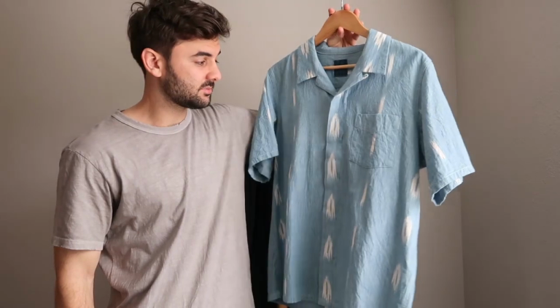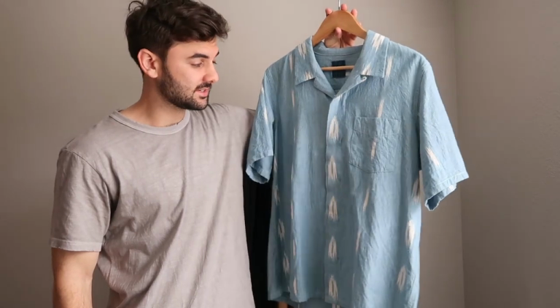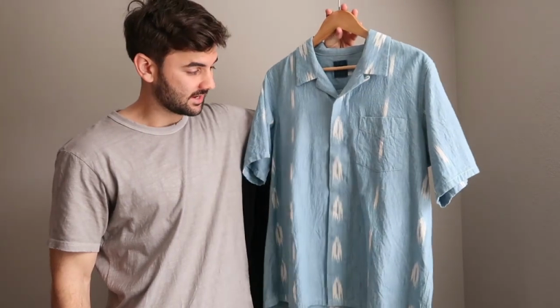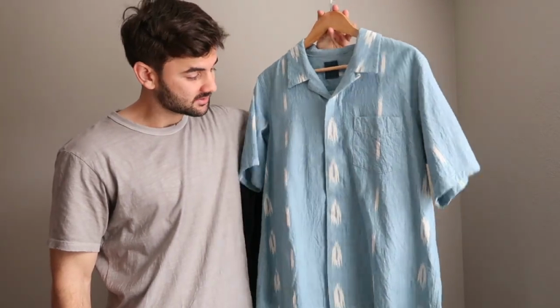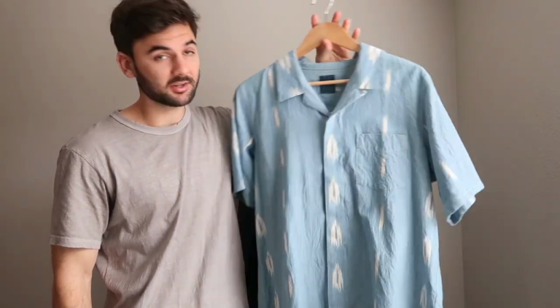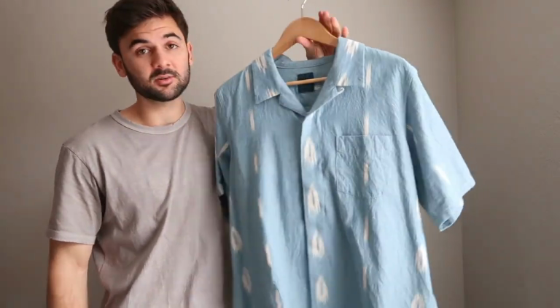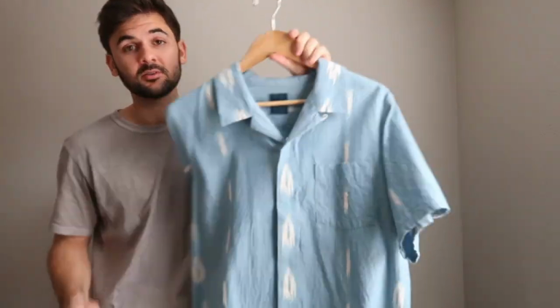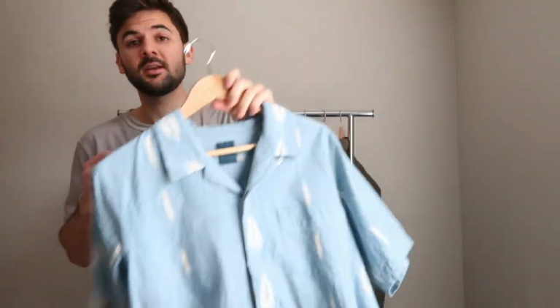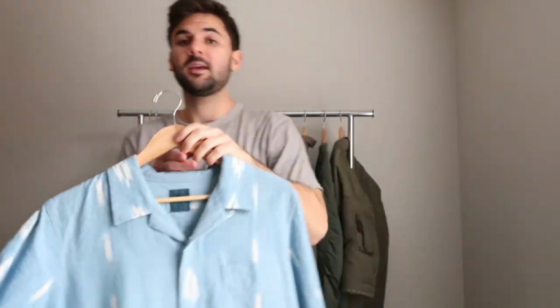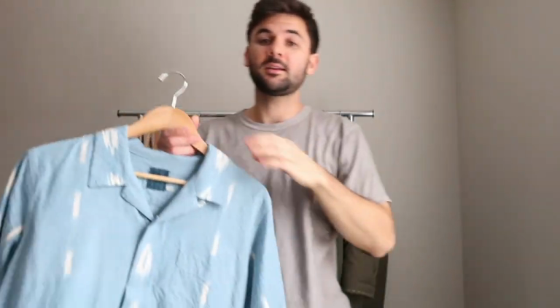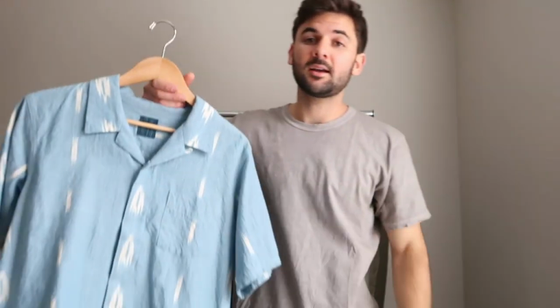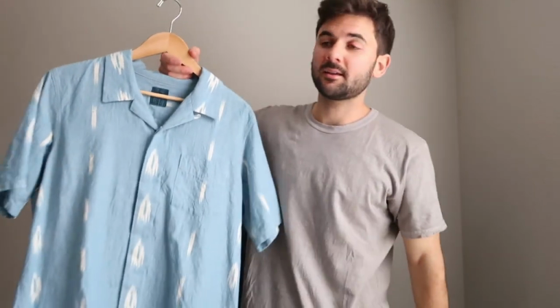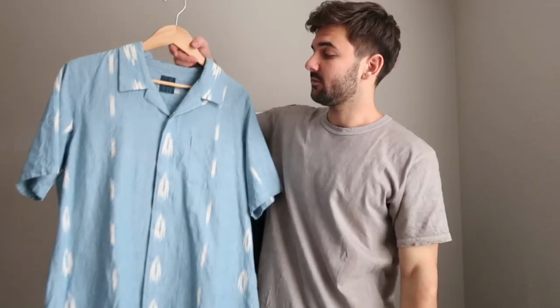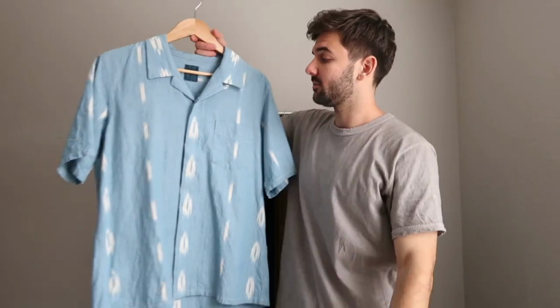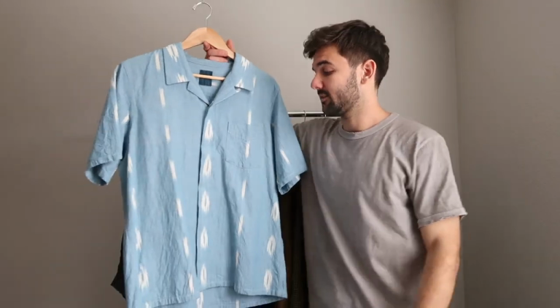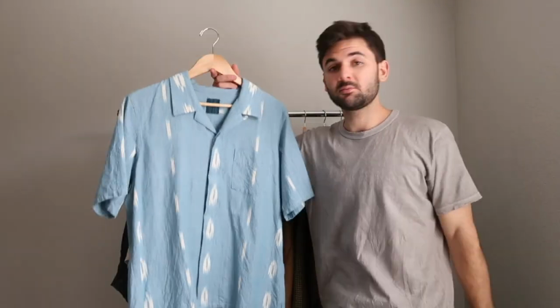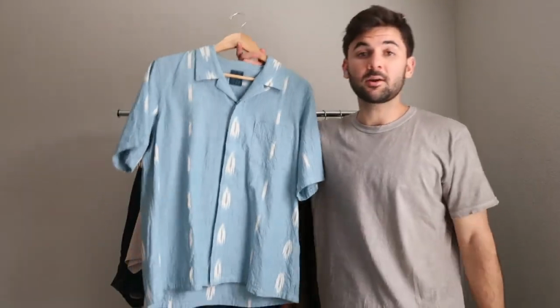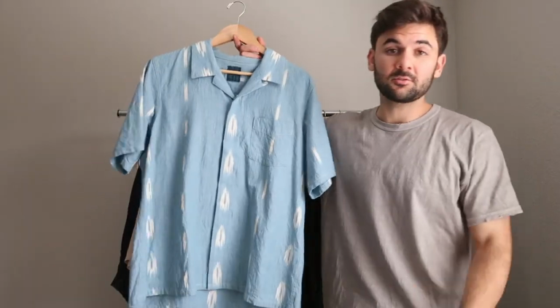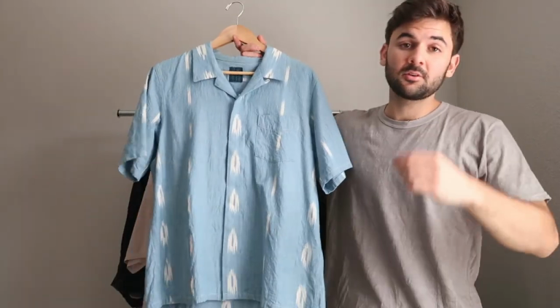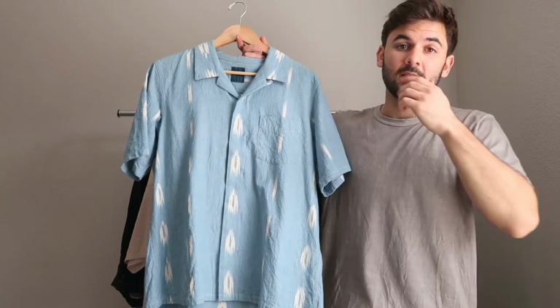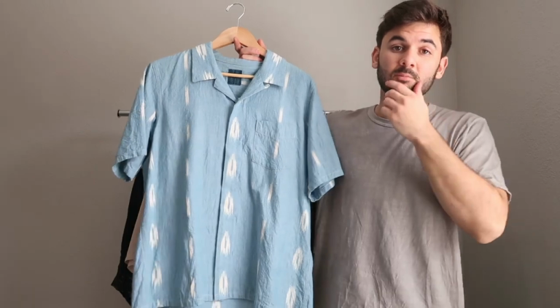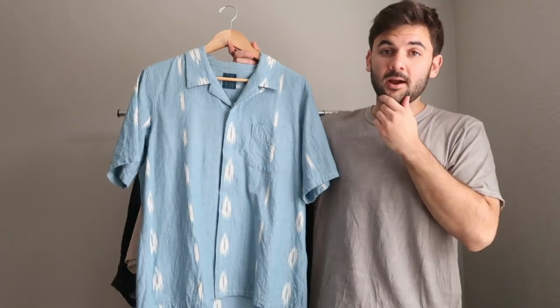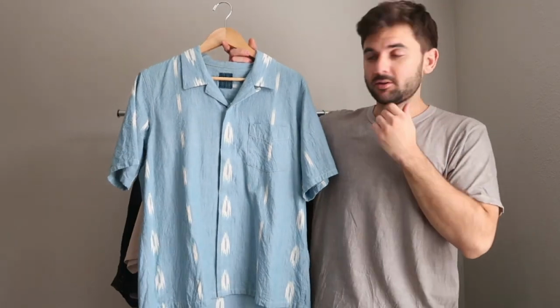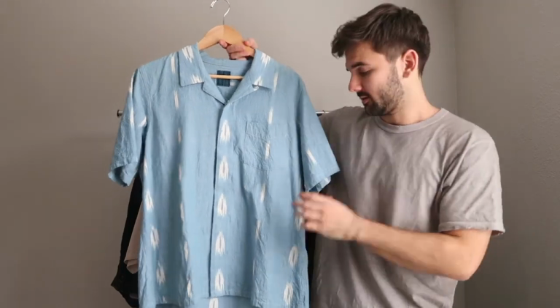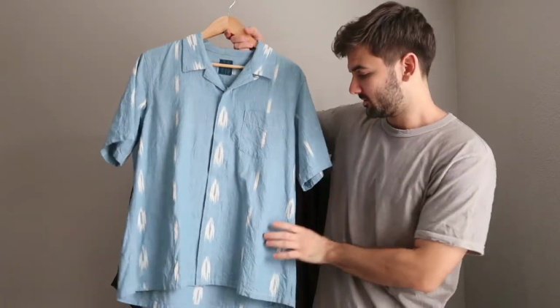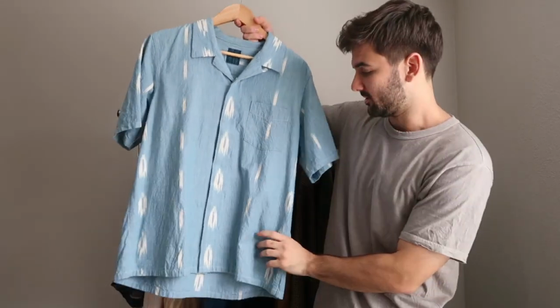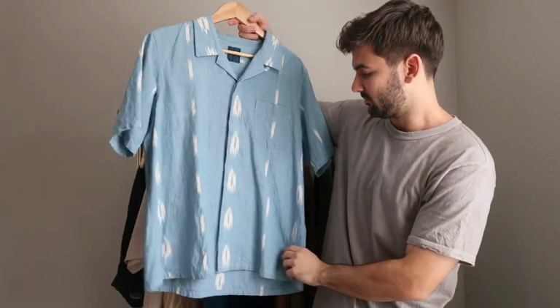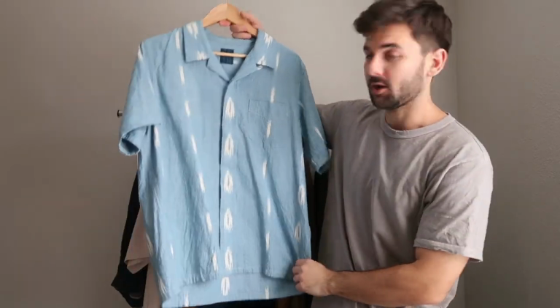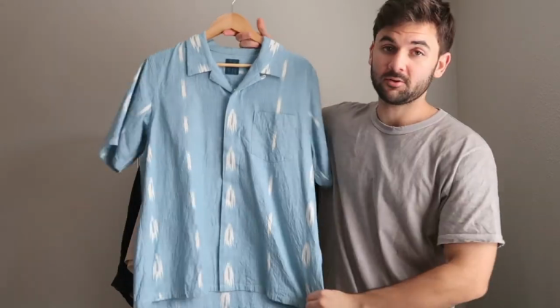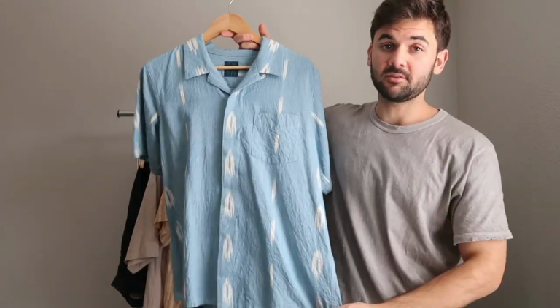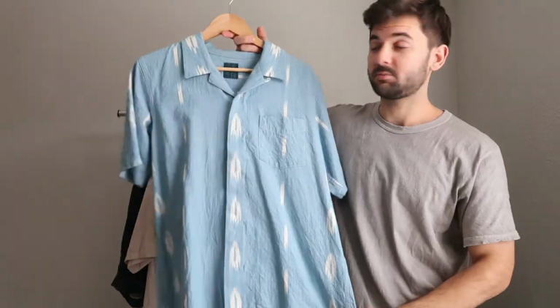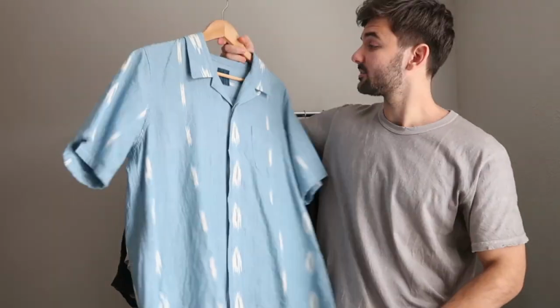This piece is absolutely incredible and I feel extremely grateful and proud to be an owner of it.